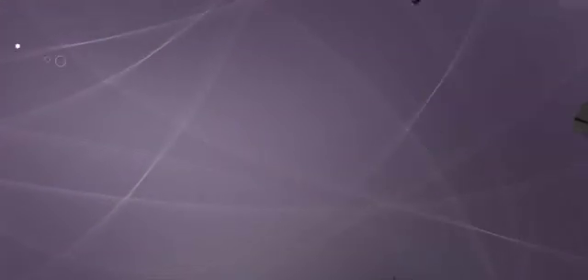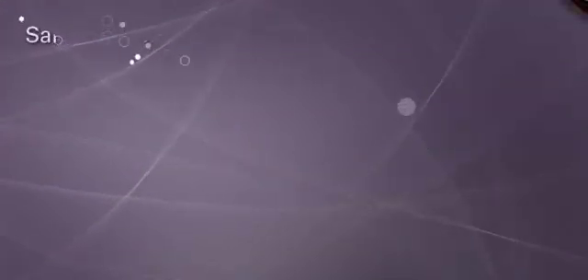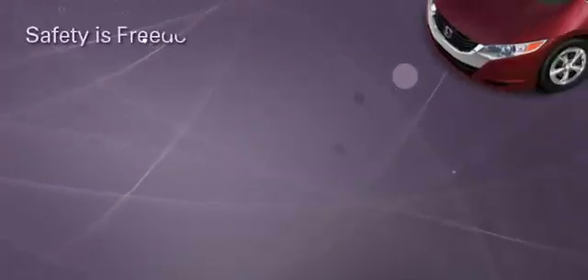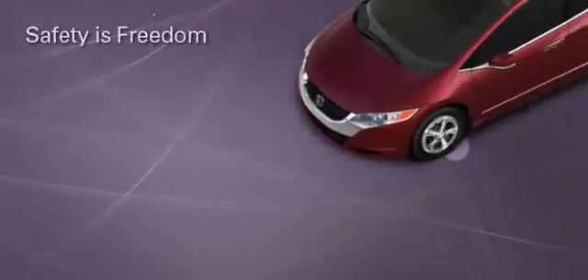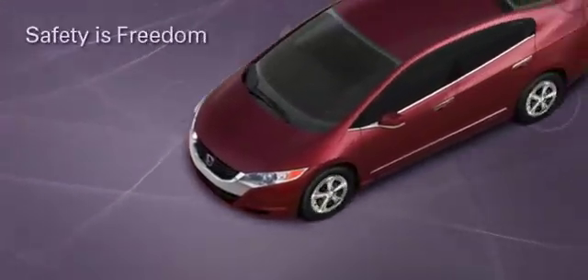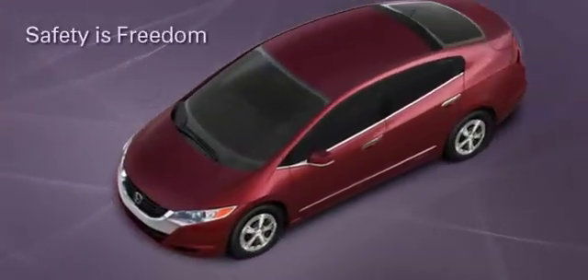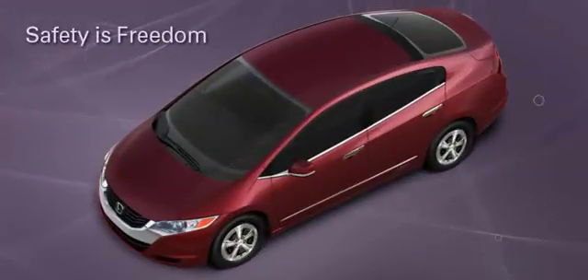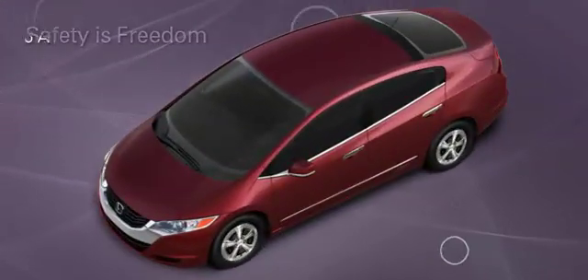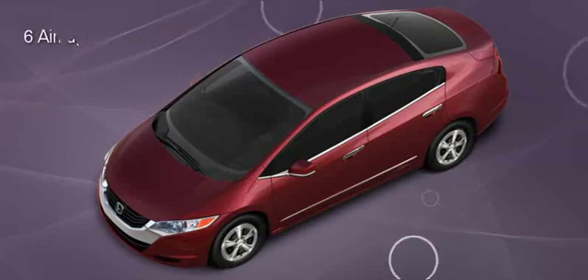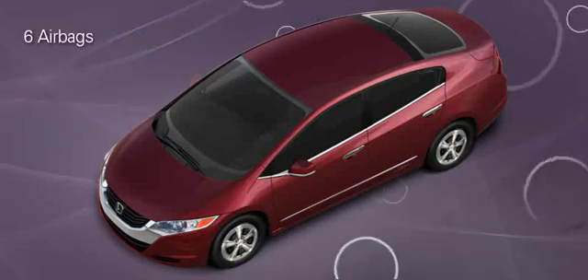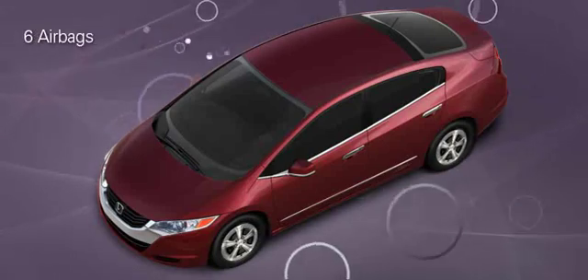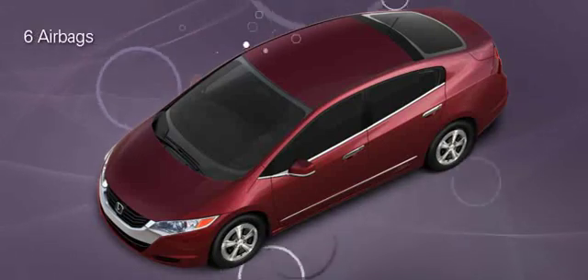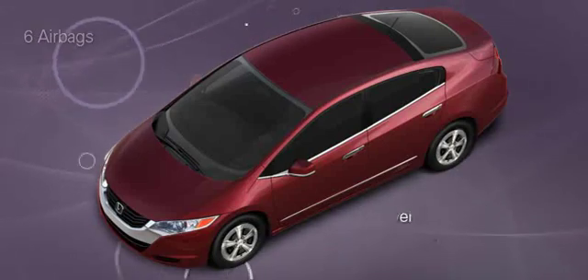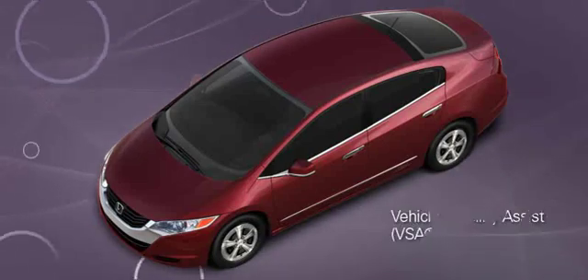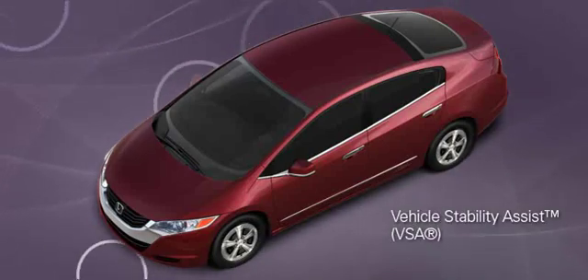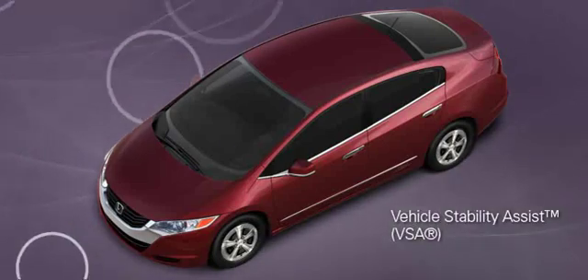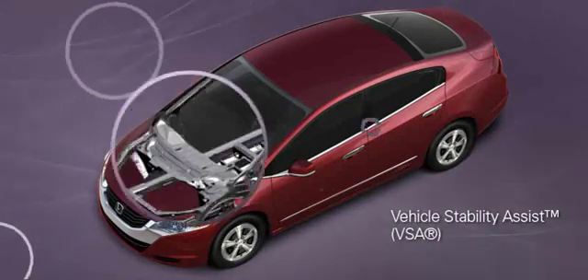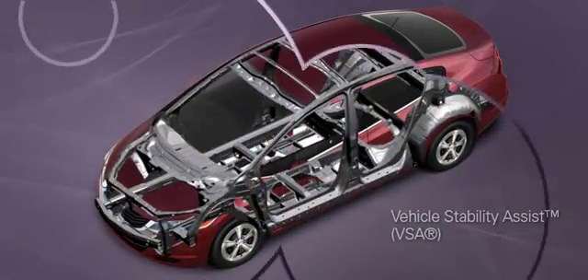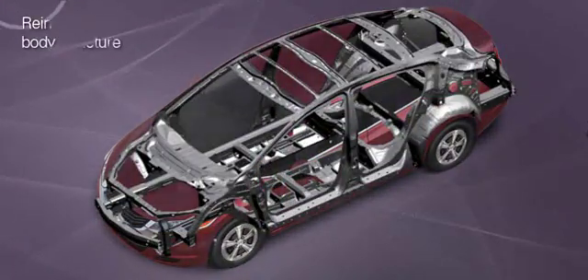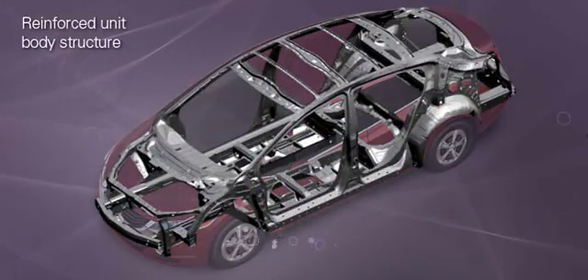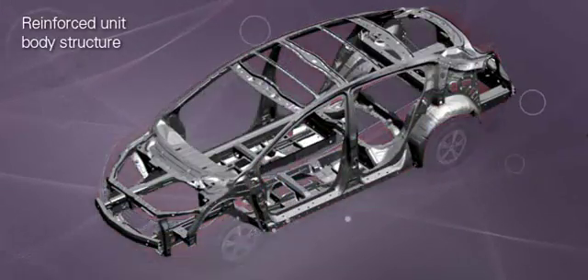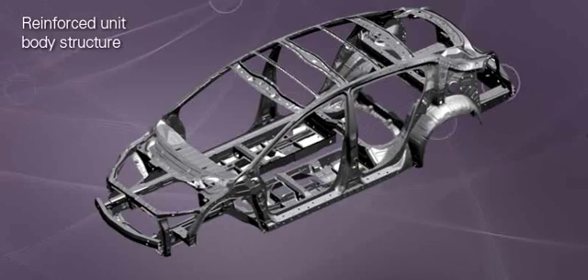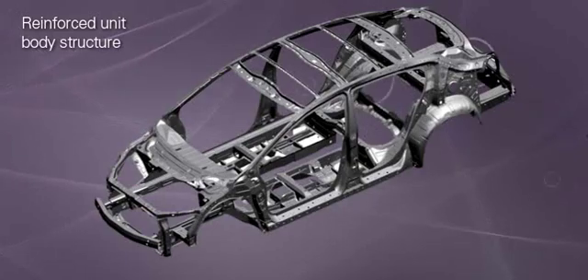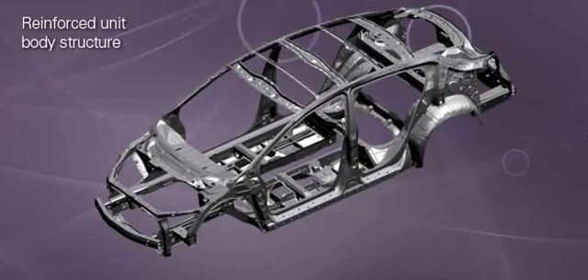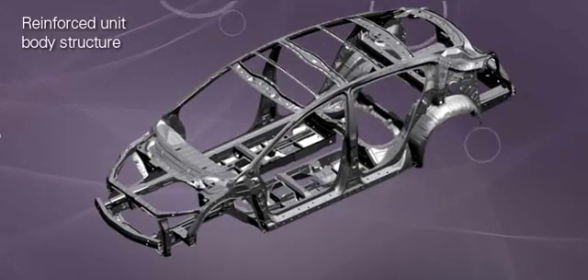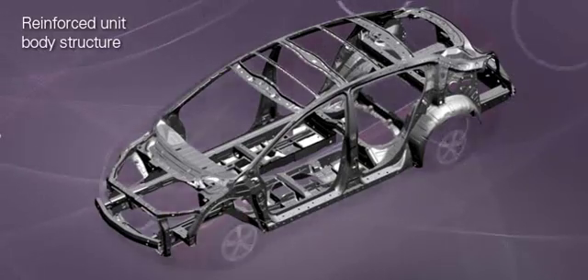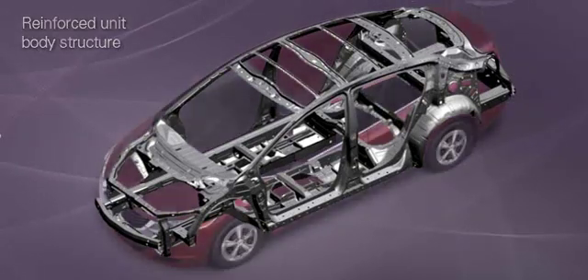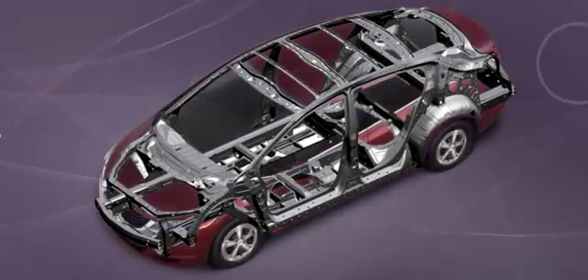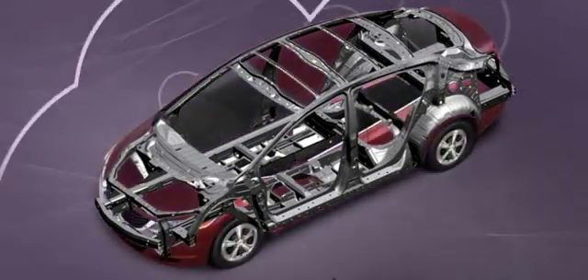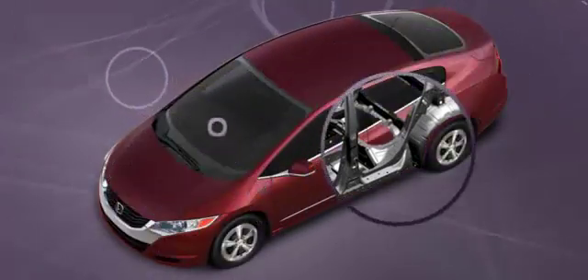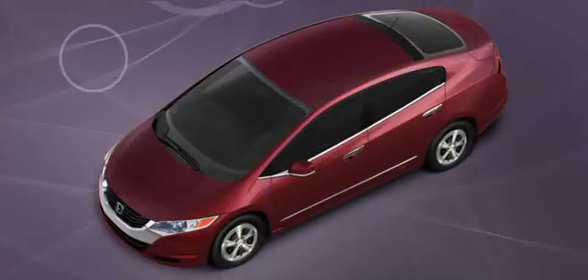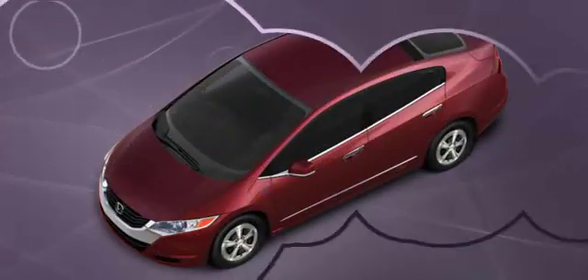Honda's commitment to safety for everyone was not overlooked in the making of the FCX Clarity. All the safety features you'd expect from Honda are included, as well as some new advancements in safety technology.